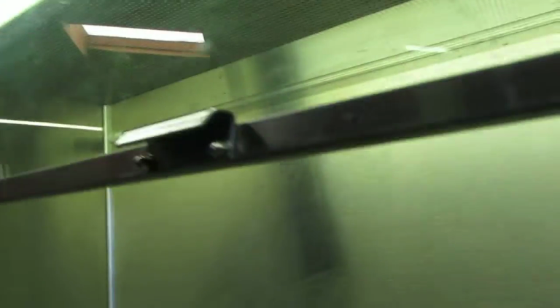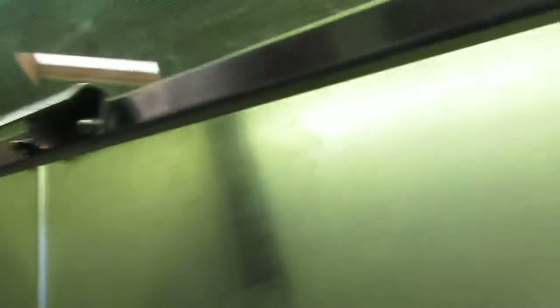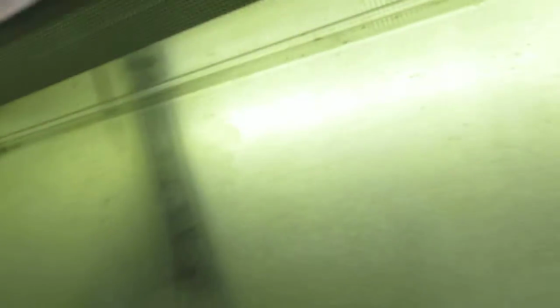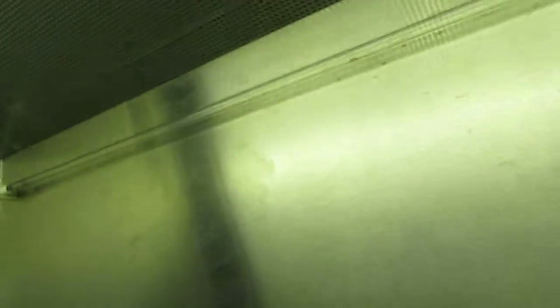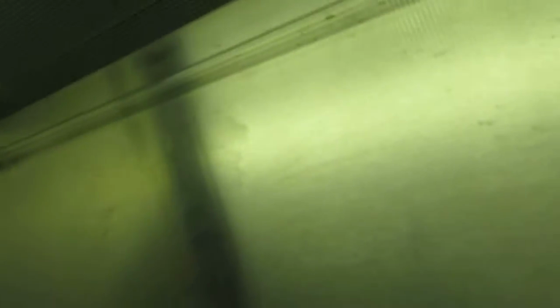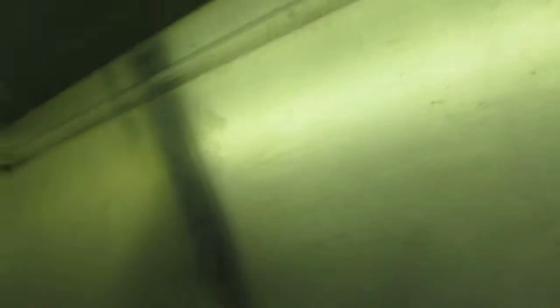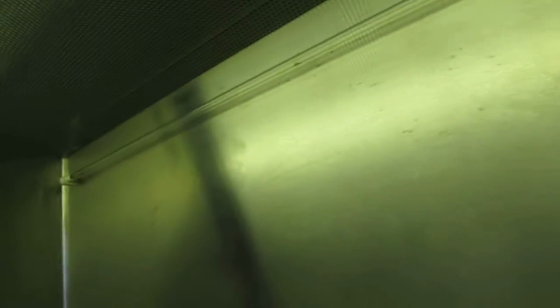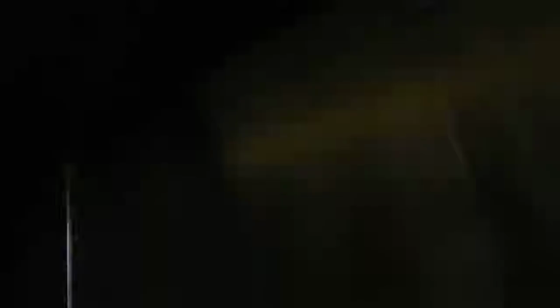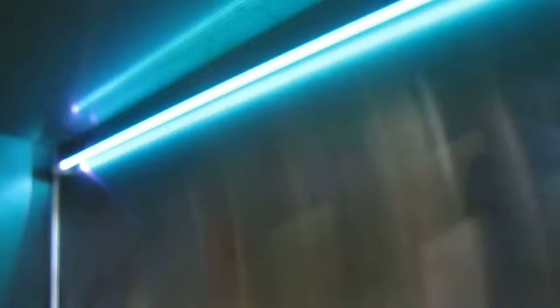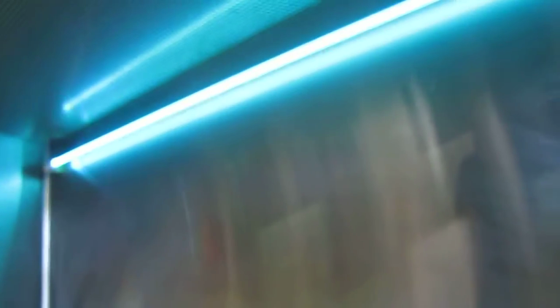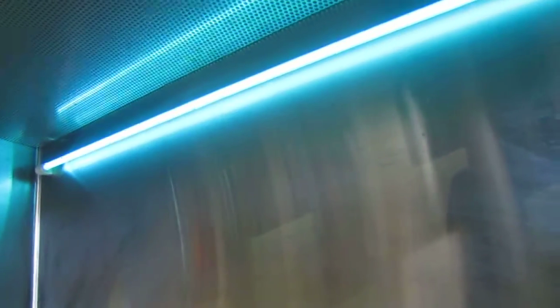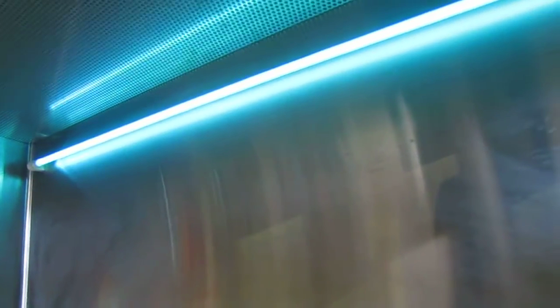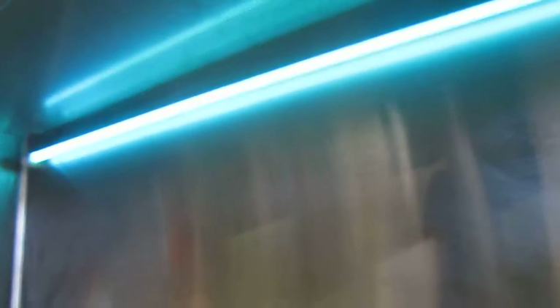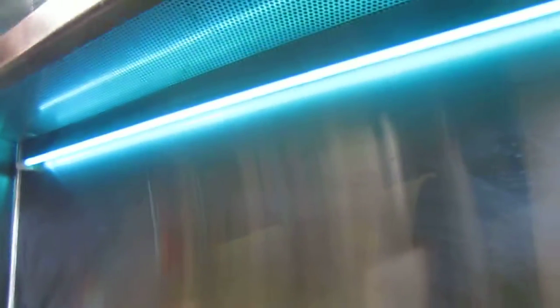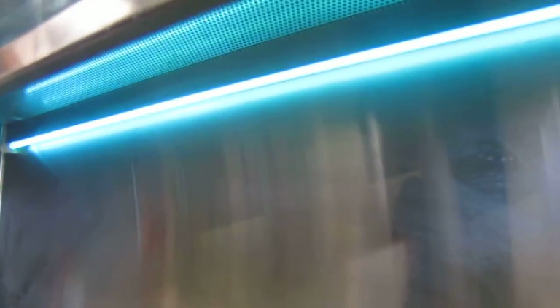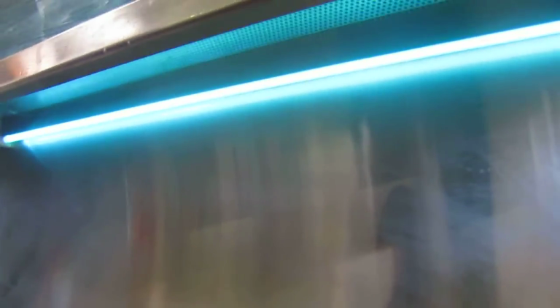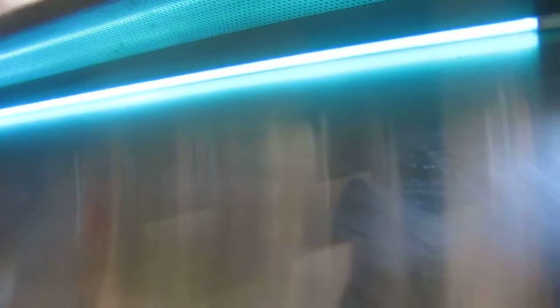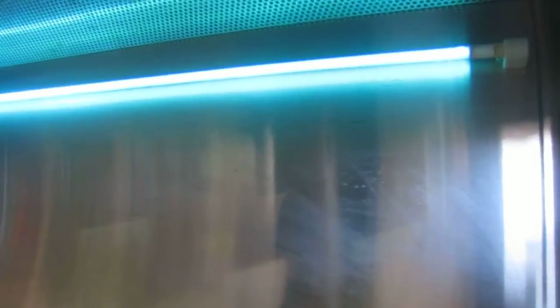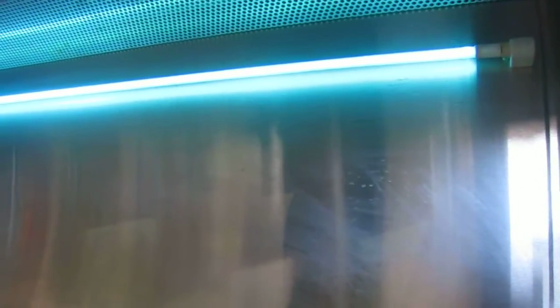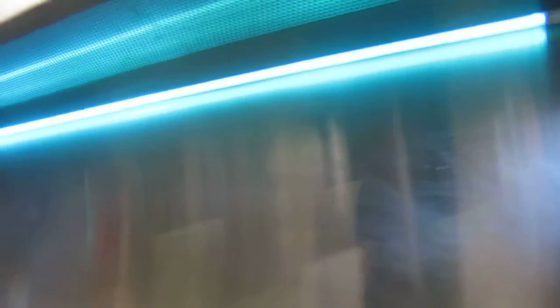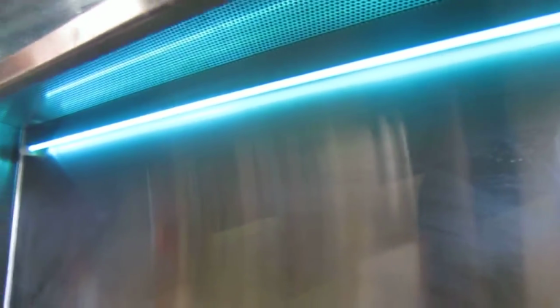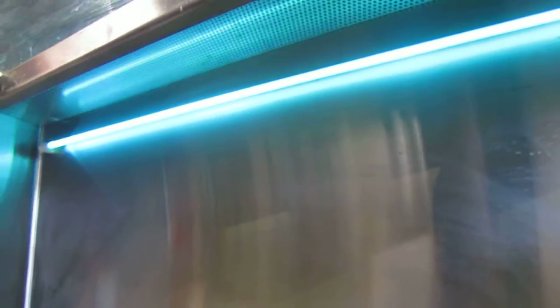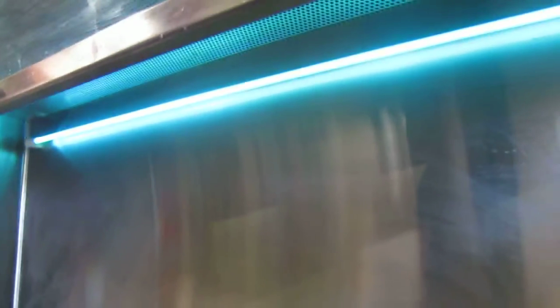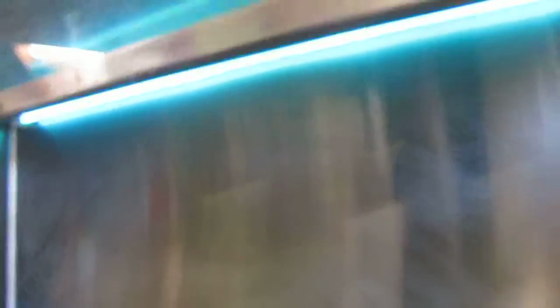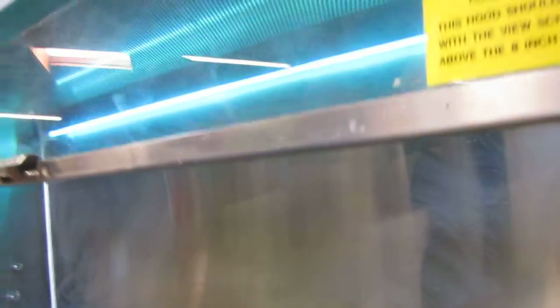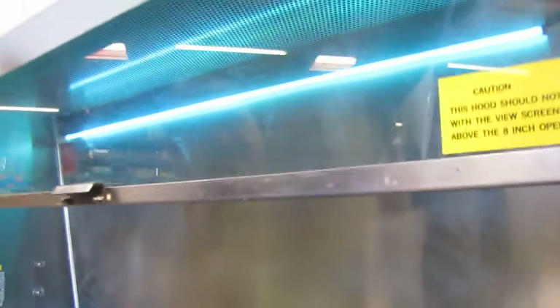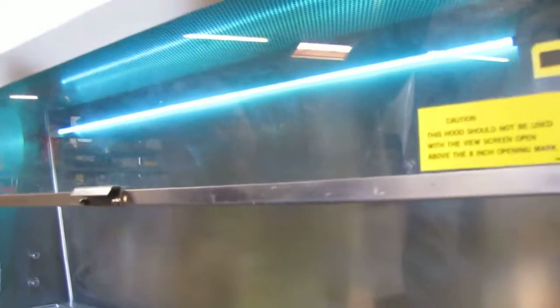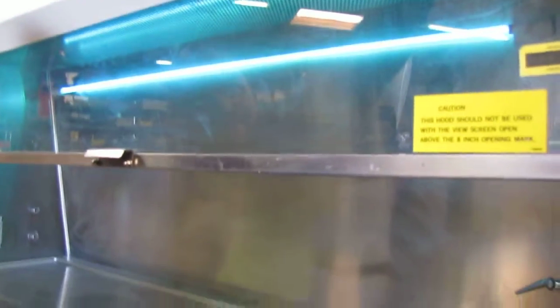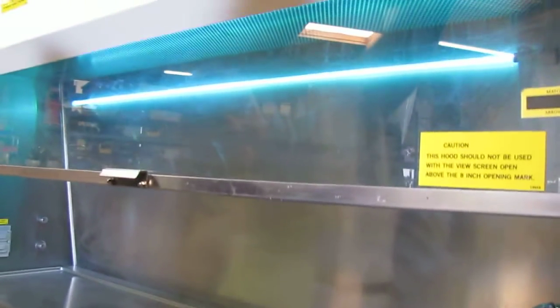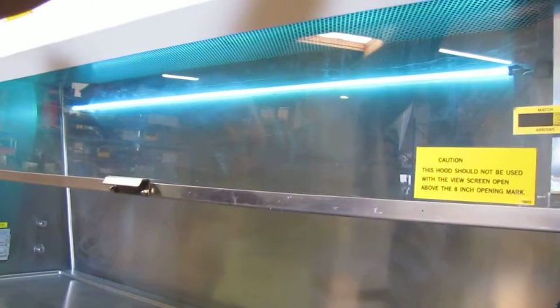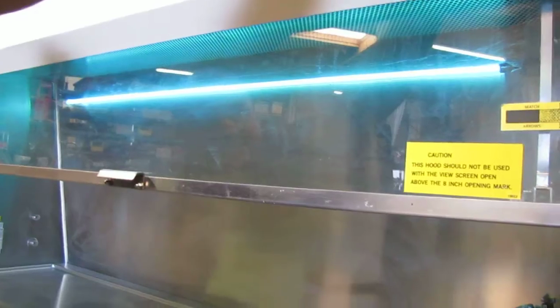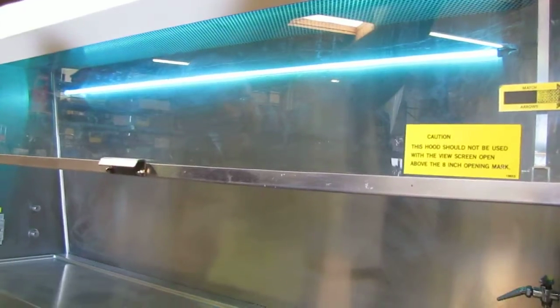And then we'll go ahead and also turn on — that's your UV light right there. So you can have either your fluorescent on or you can have your UV light.